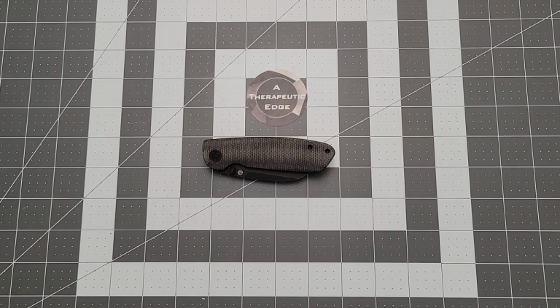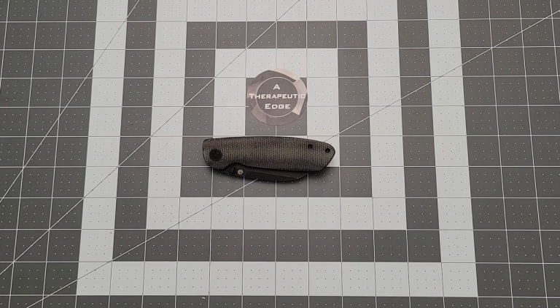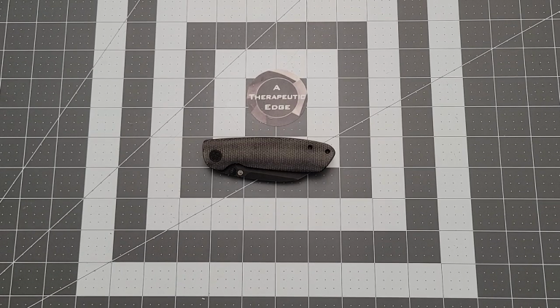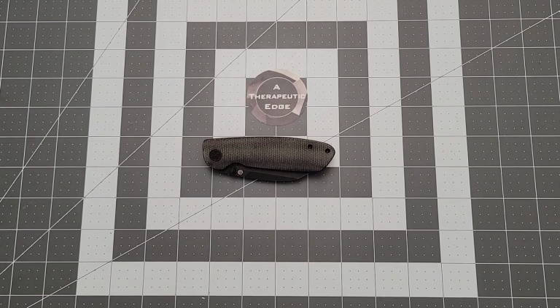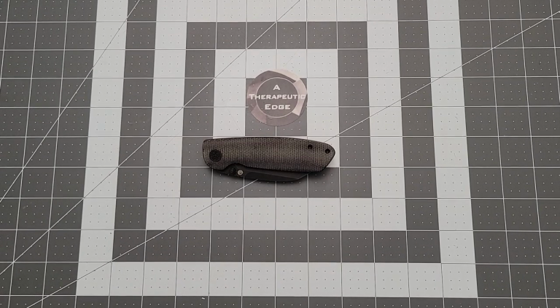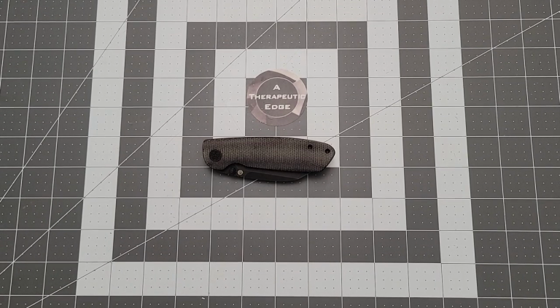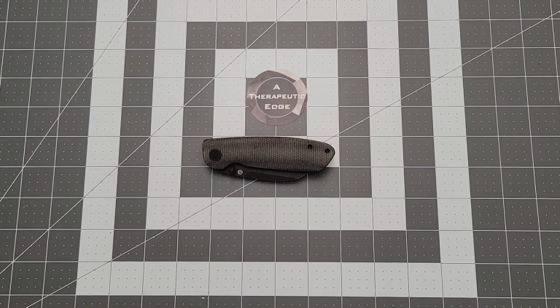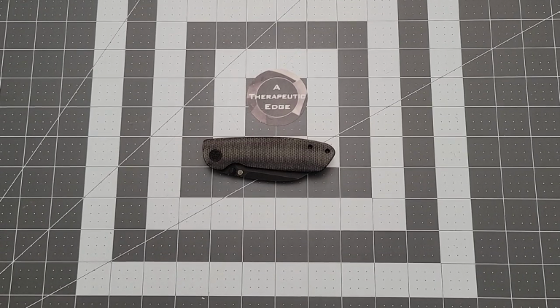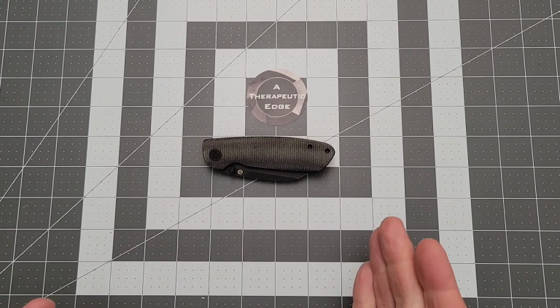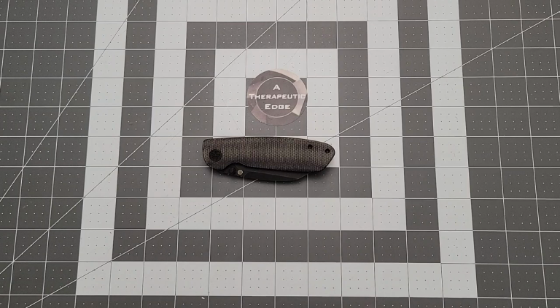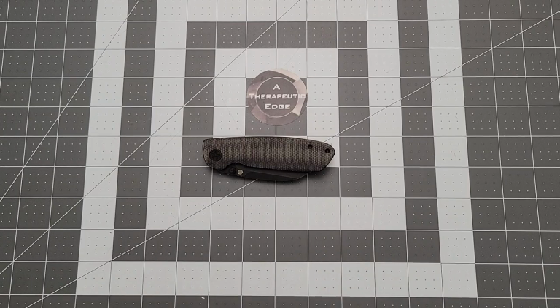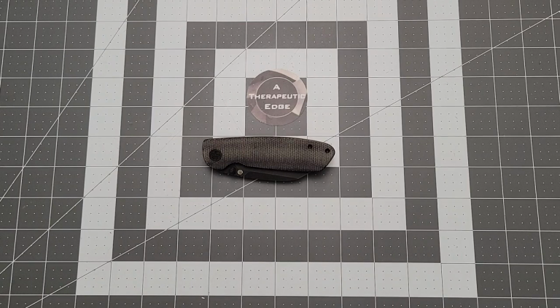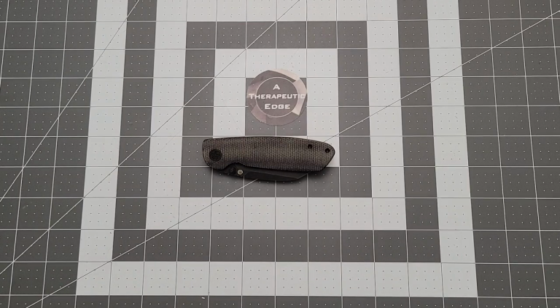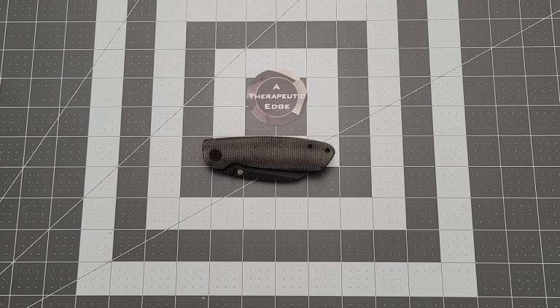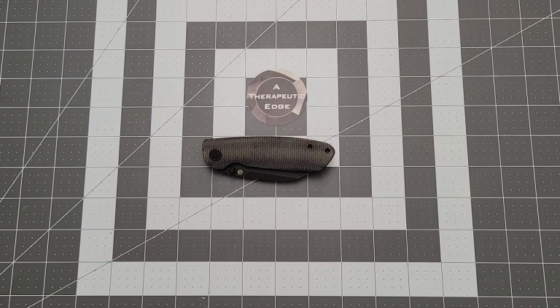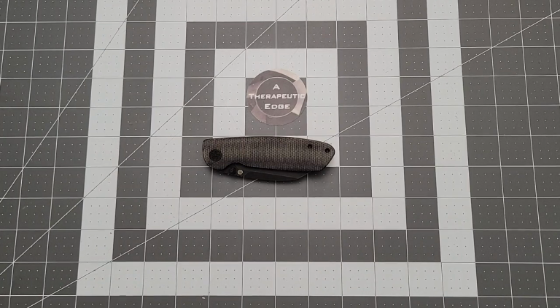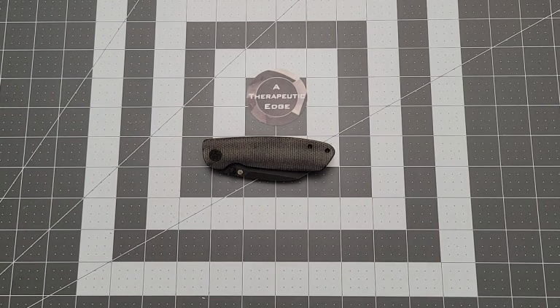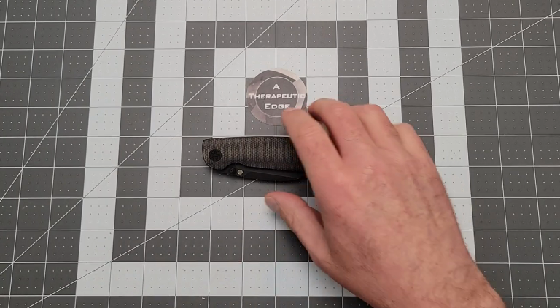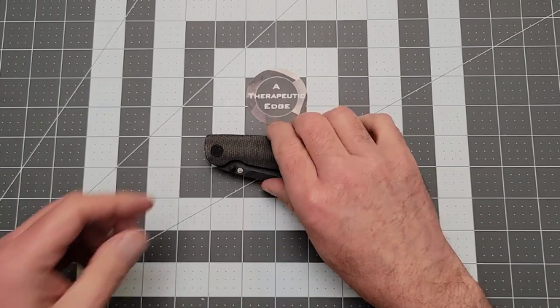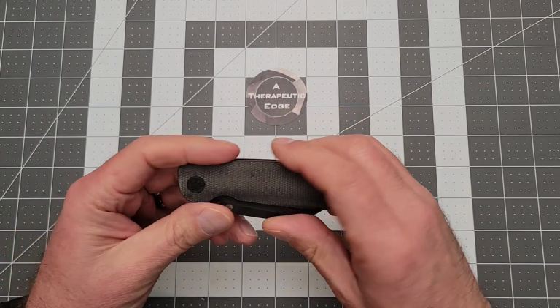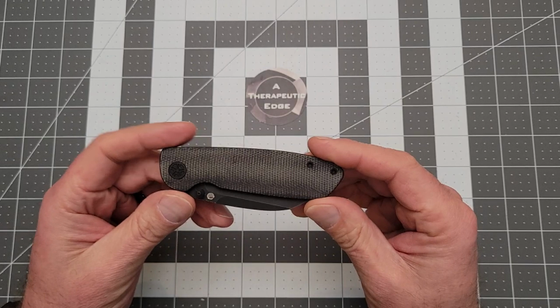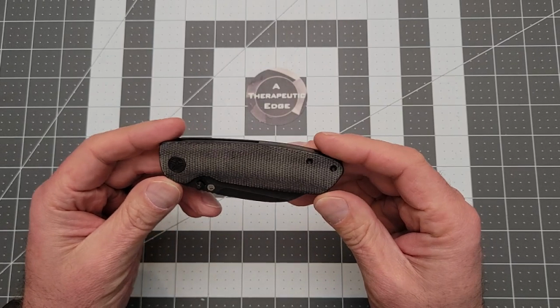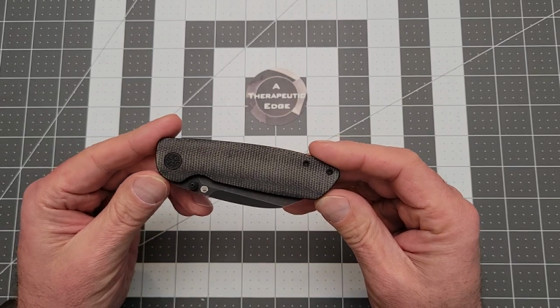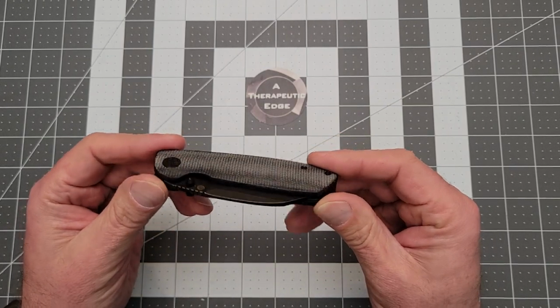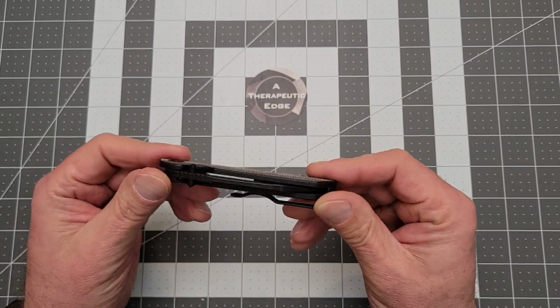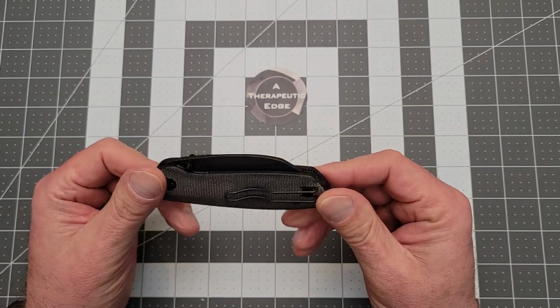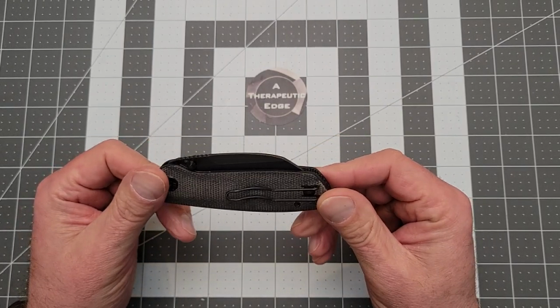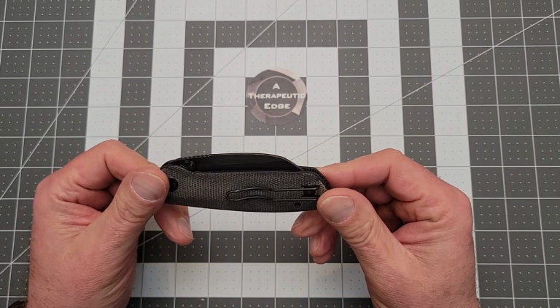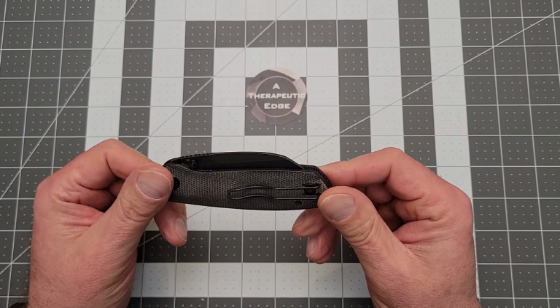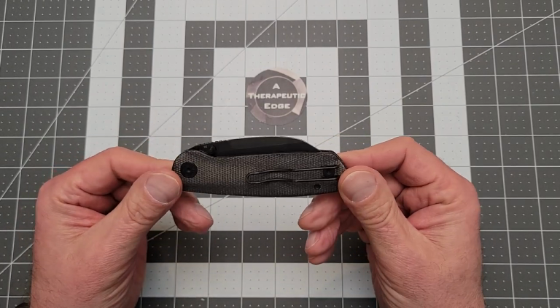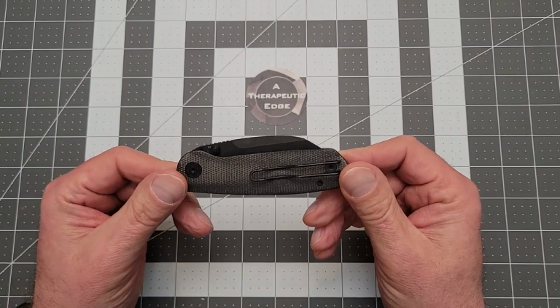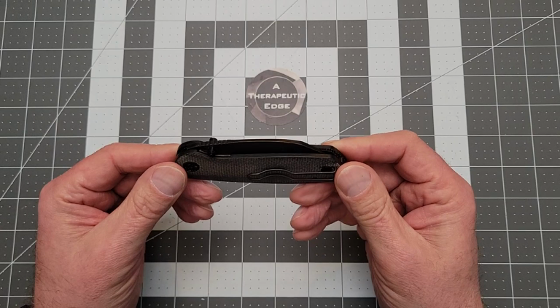What is going on YouTube? Welcome back to The Therapeutic Edge. Thank you so much for joining me. I have got something from the mind of Casey over at KnivesFast on the table. This is the Microburst, and this is a great knife.